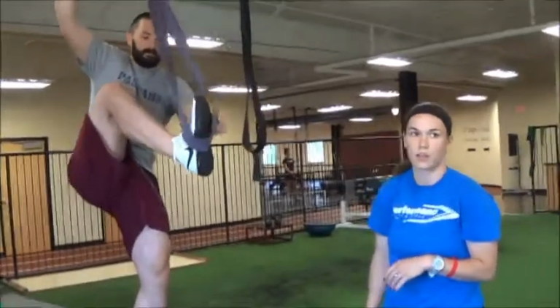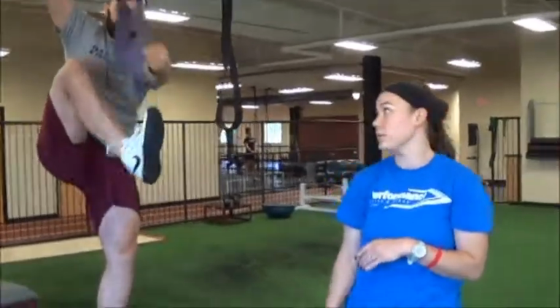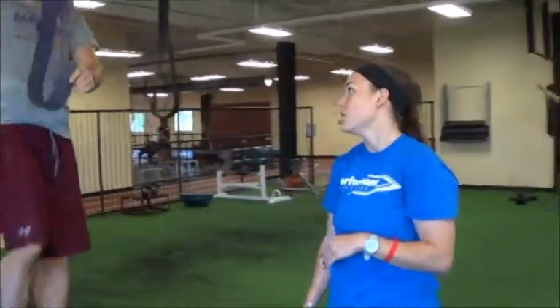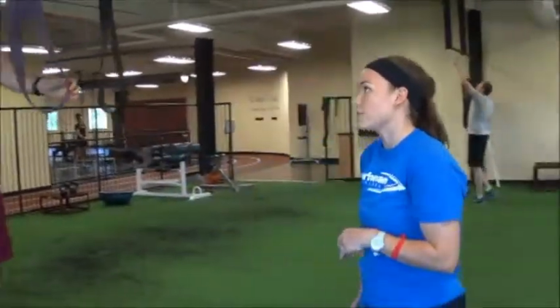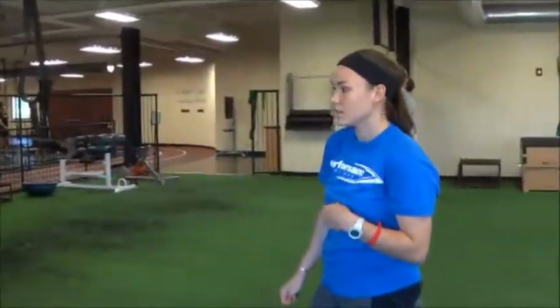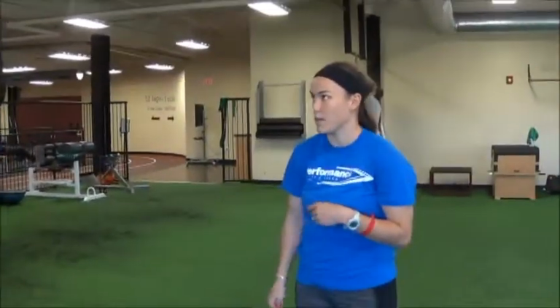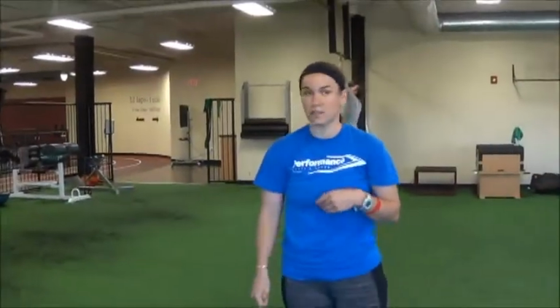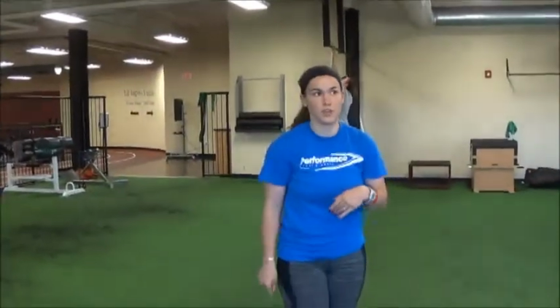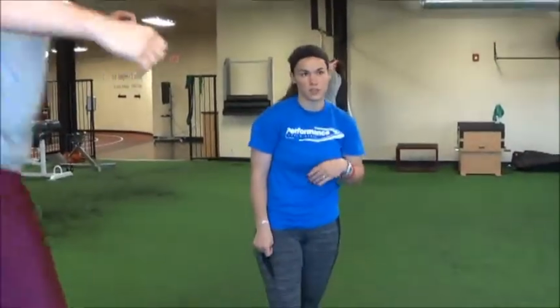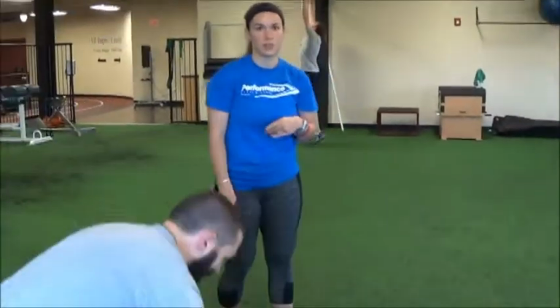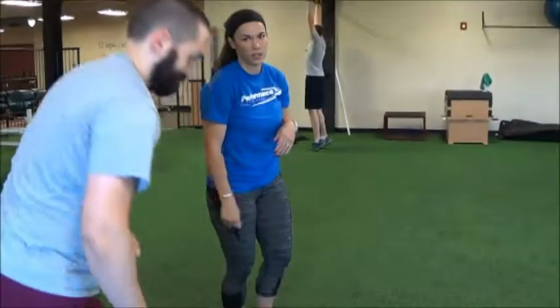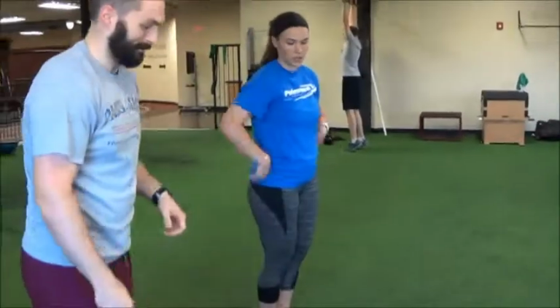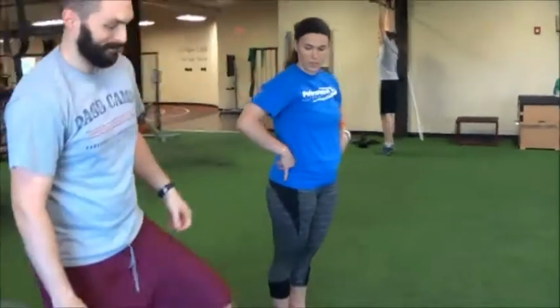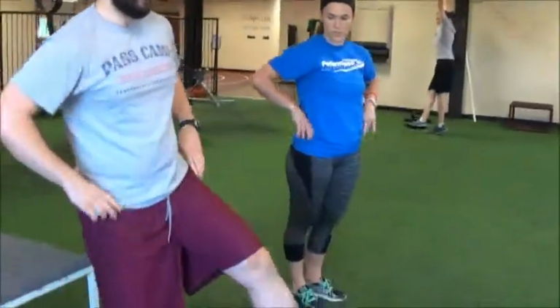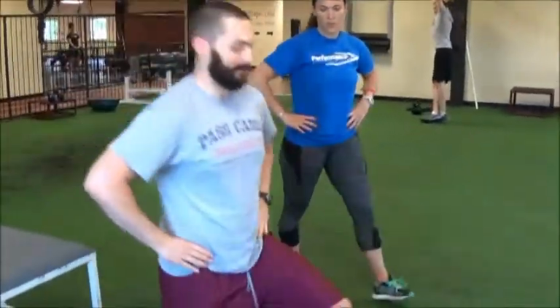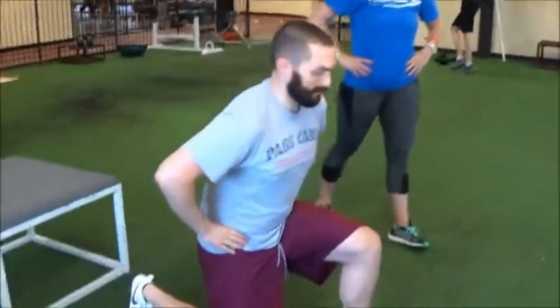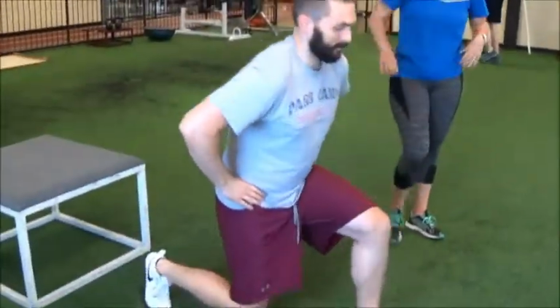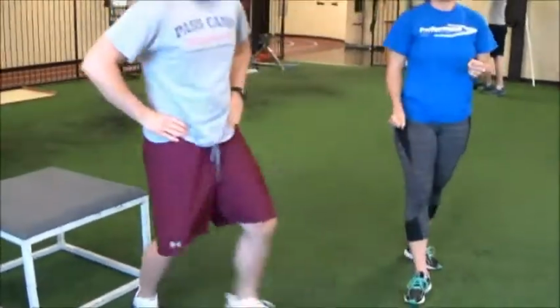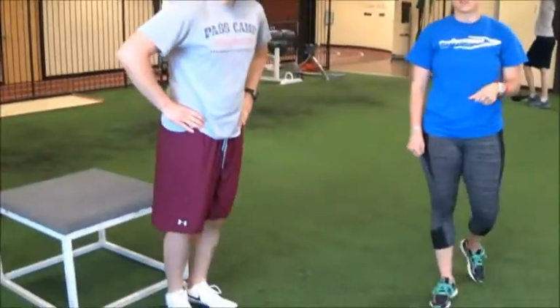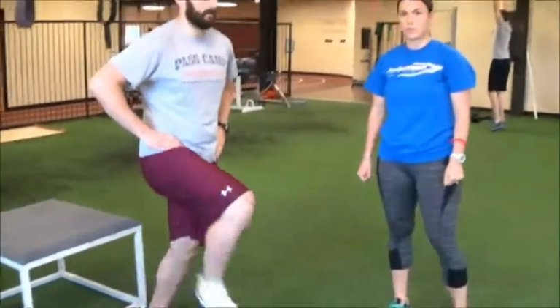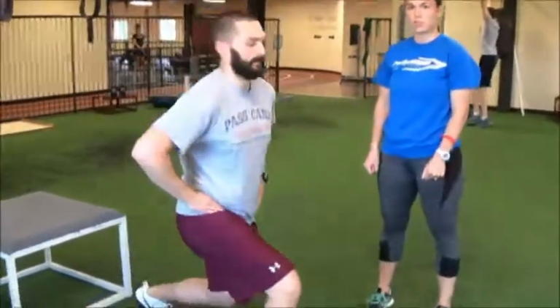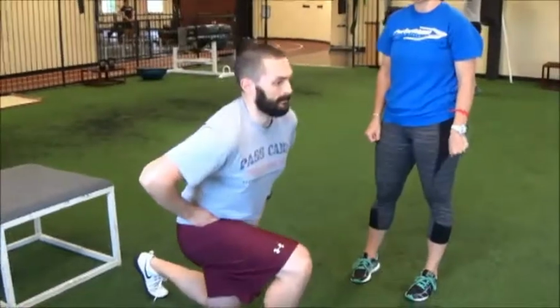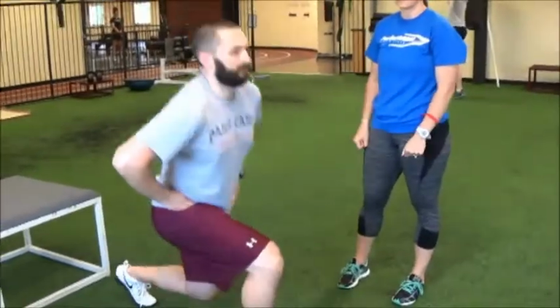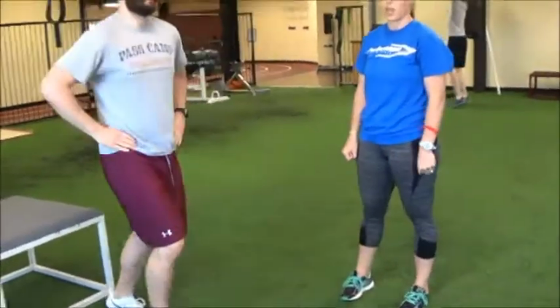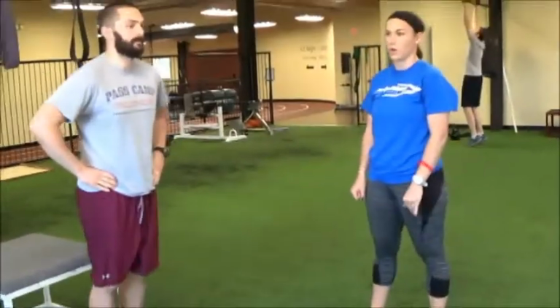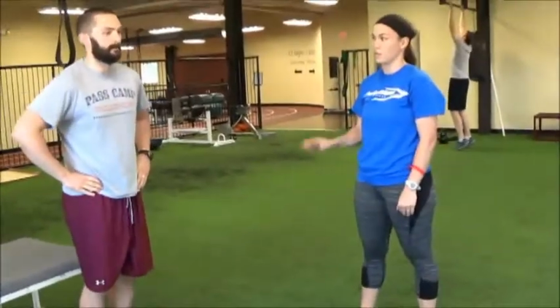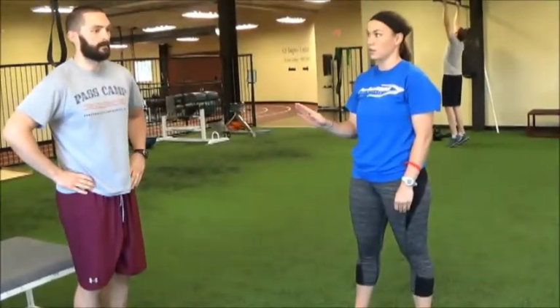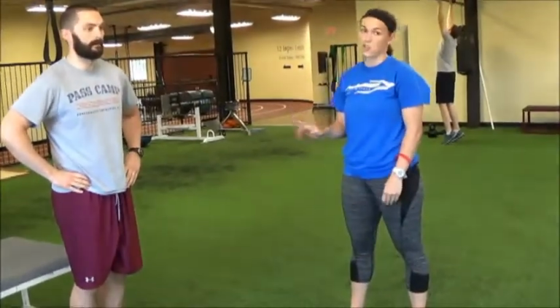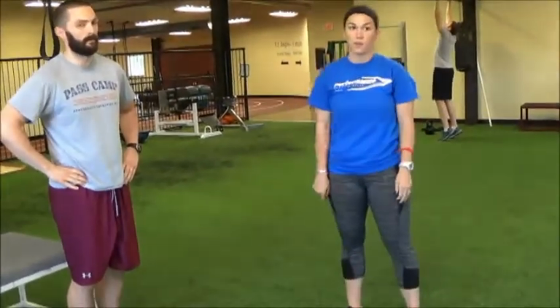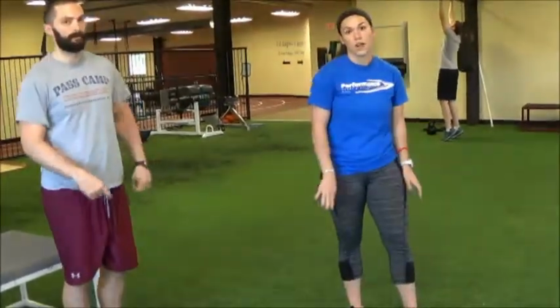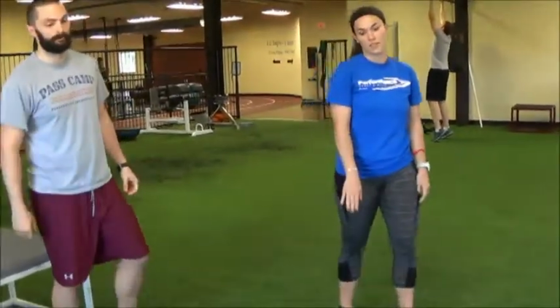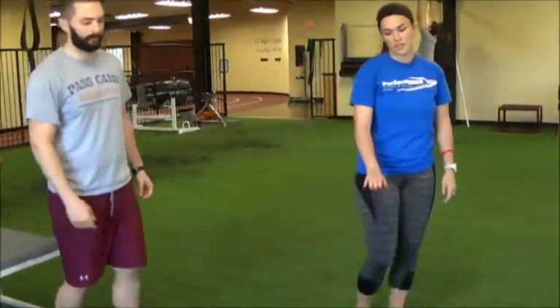After that, he'll hop down and do 30 lunges in place on each side. You can have your hands on your hips or add weight to your hands, depending on how big of a challenge you want. That's 30 on each leg.